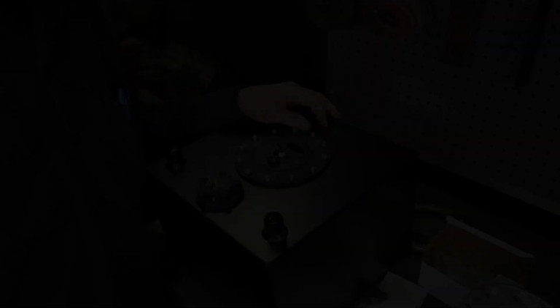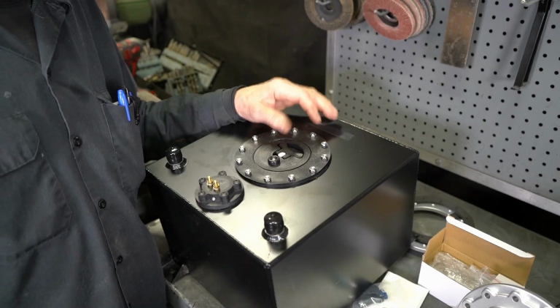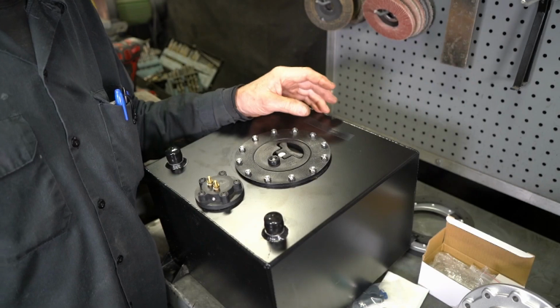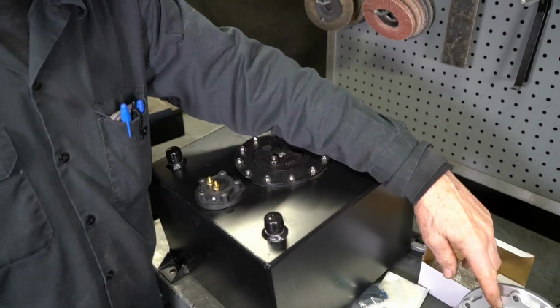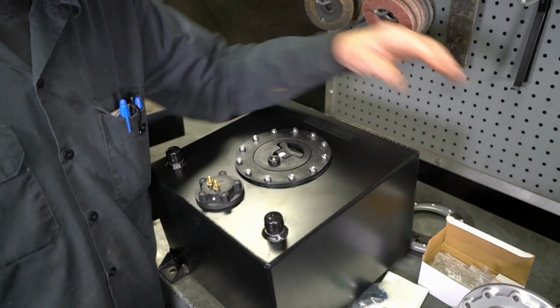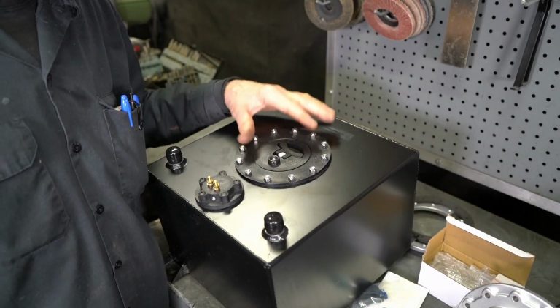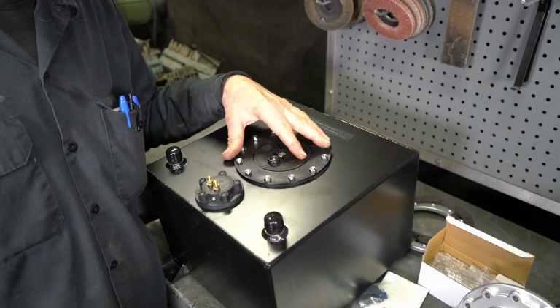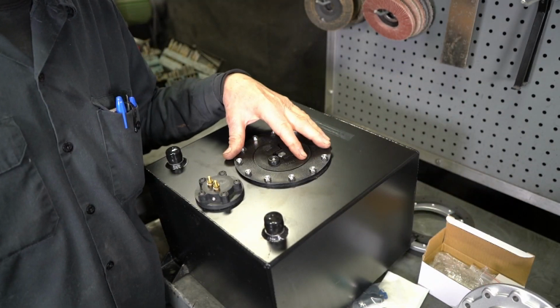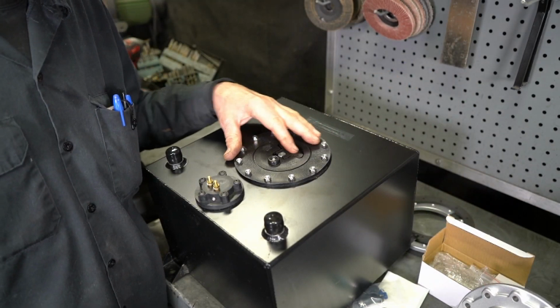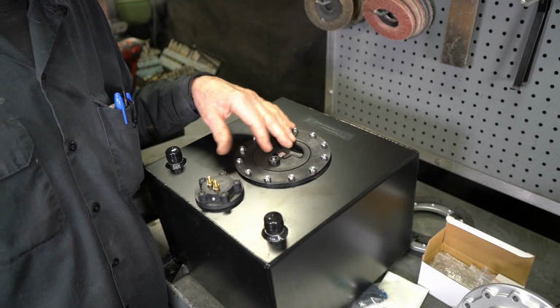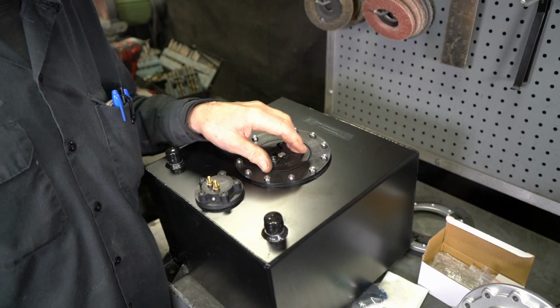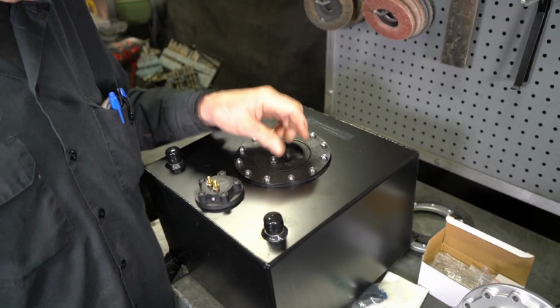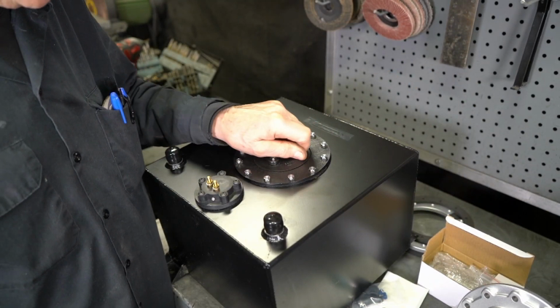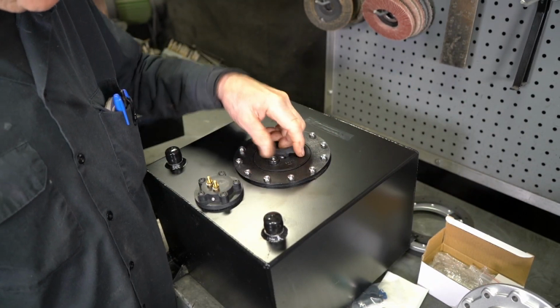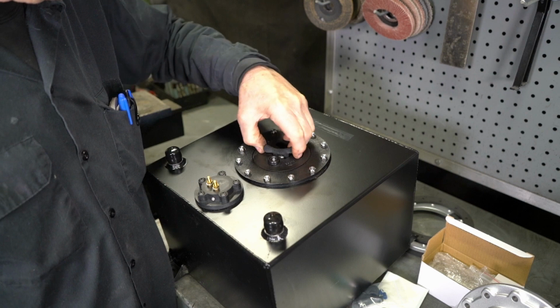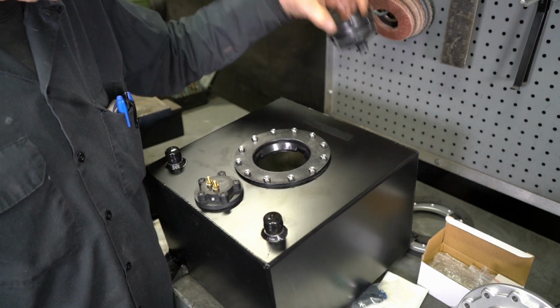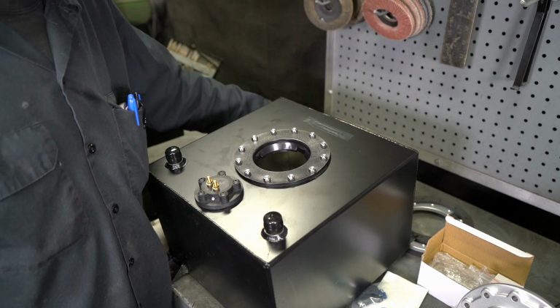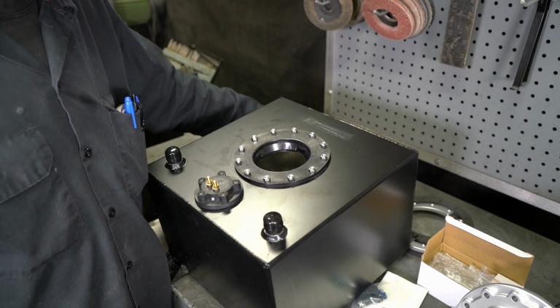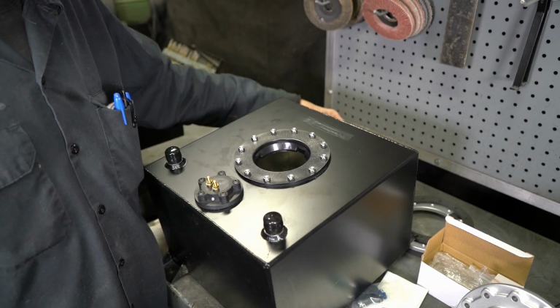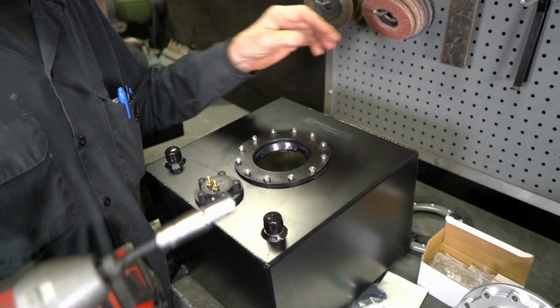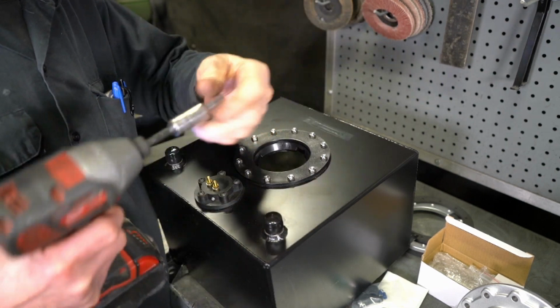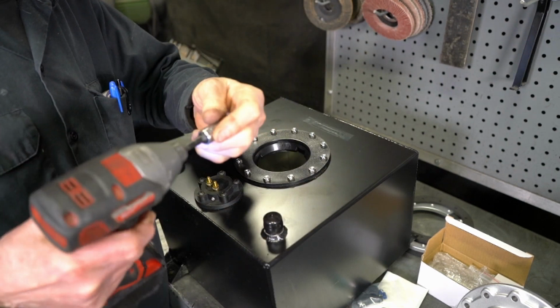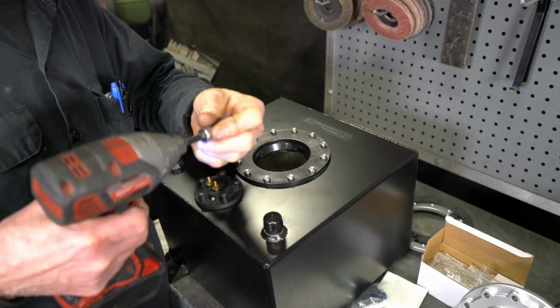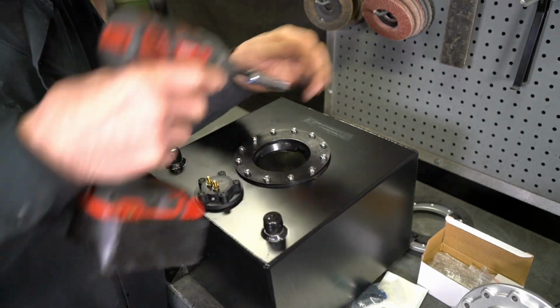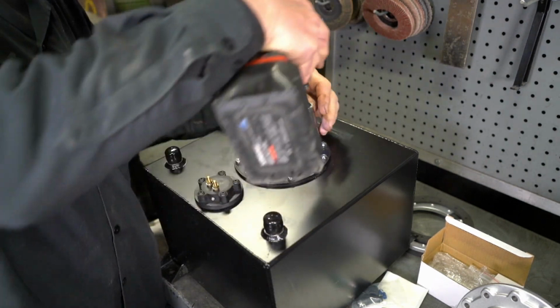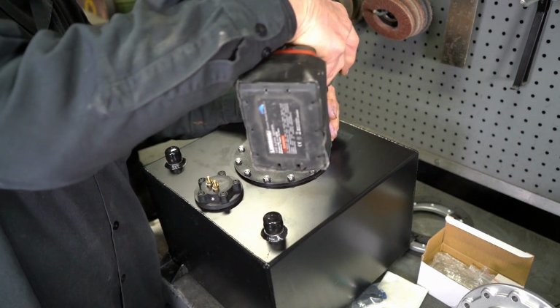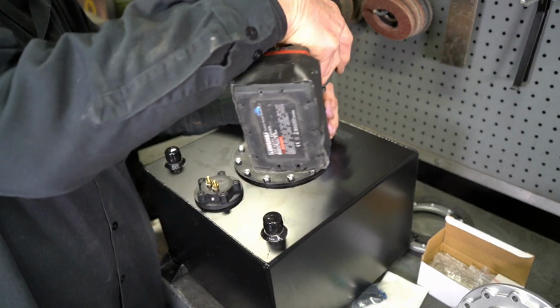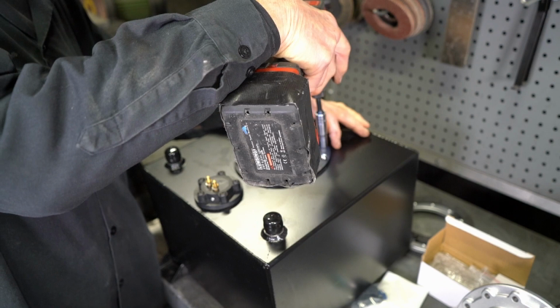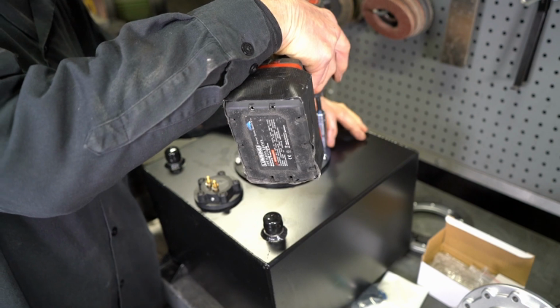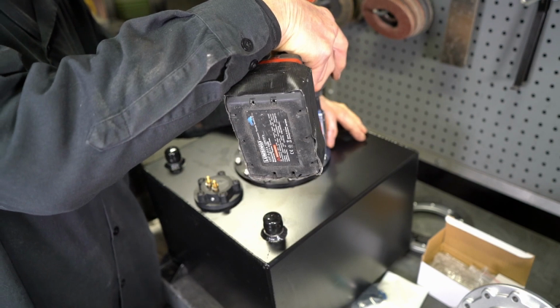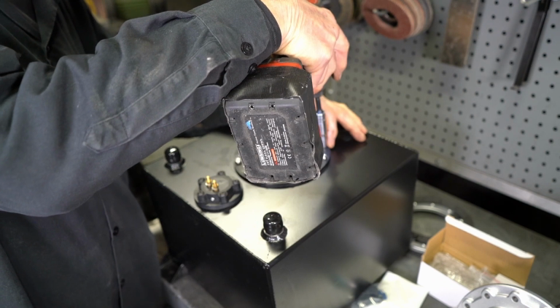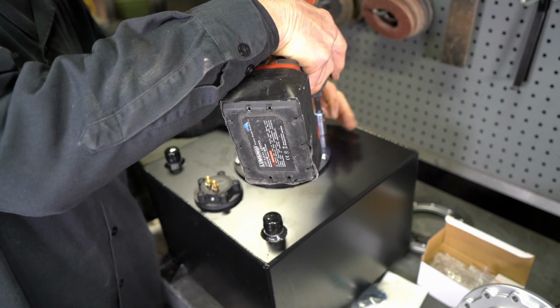Before we can install the new module, we have to take out the old fuel cap. I'm just going to pull this off and use the electric gun to take these off. This tank has never had any fuel in it.